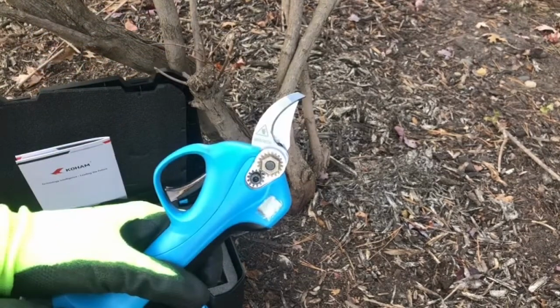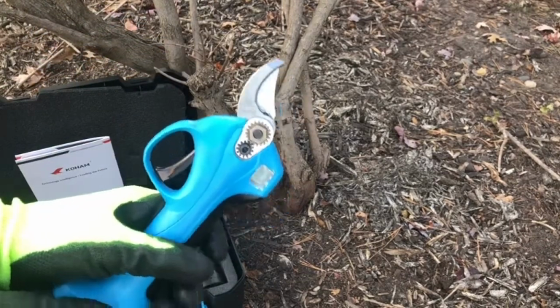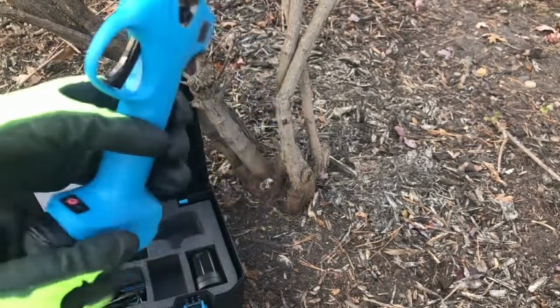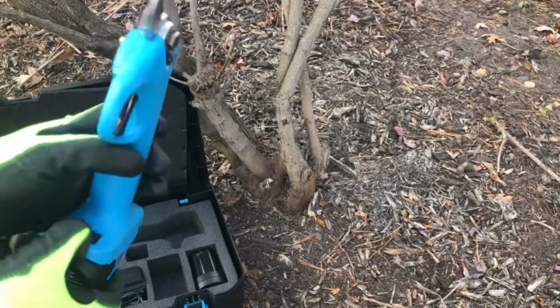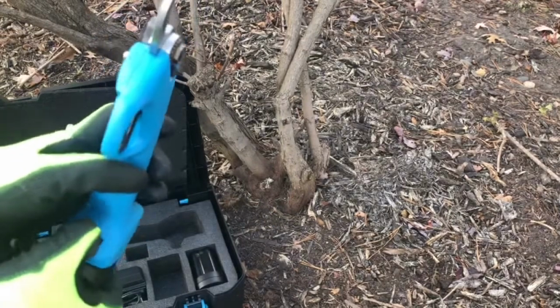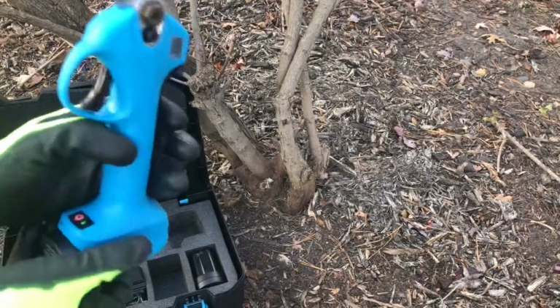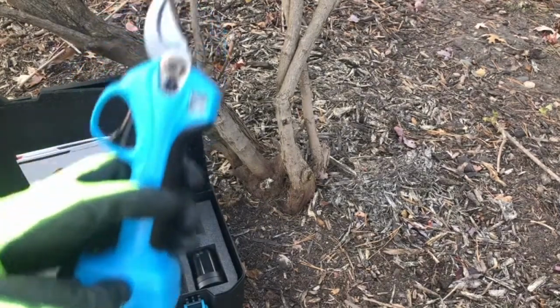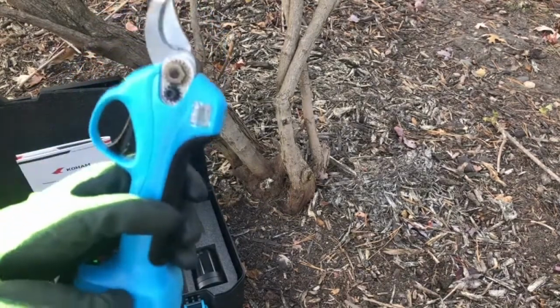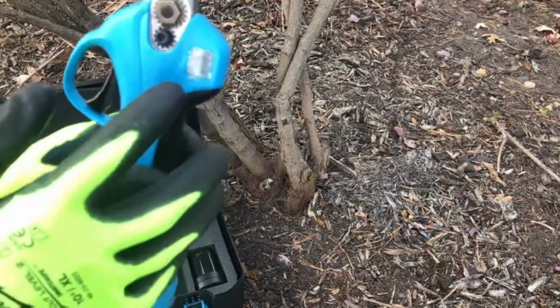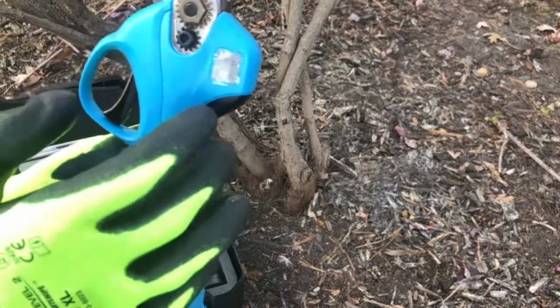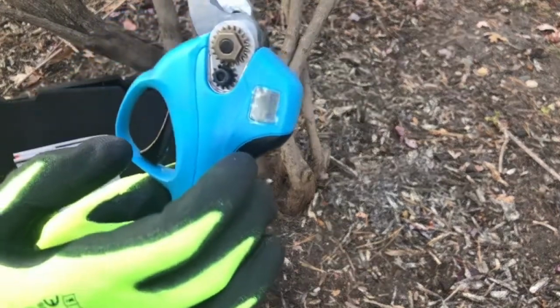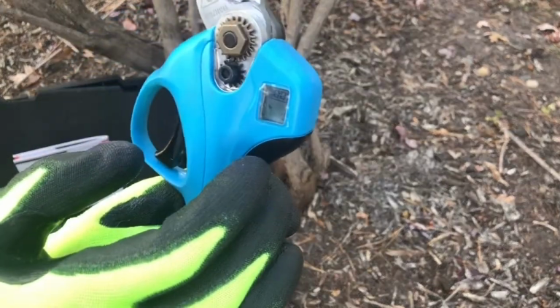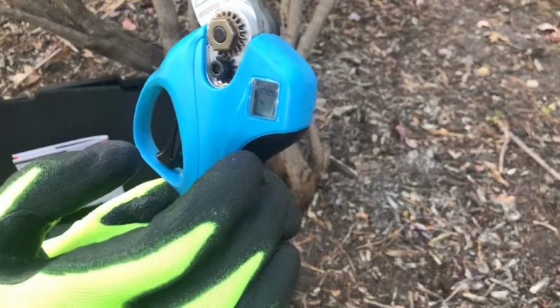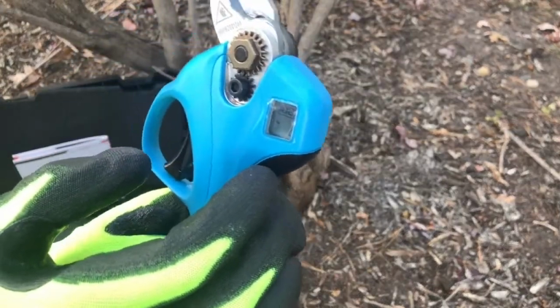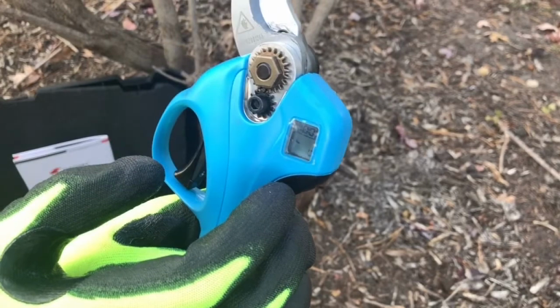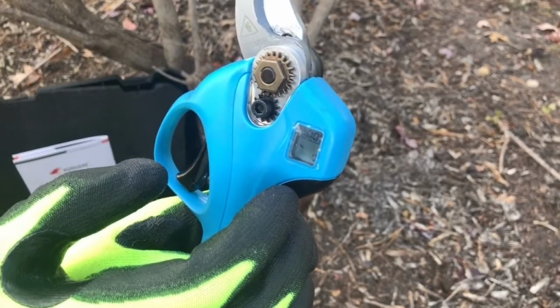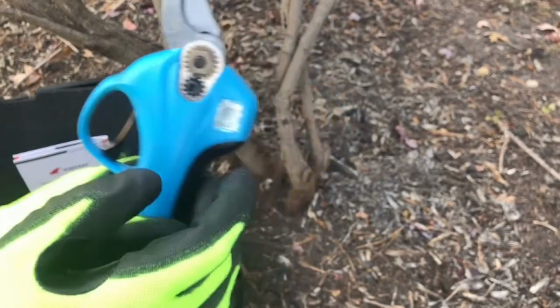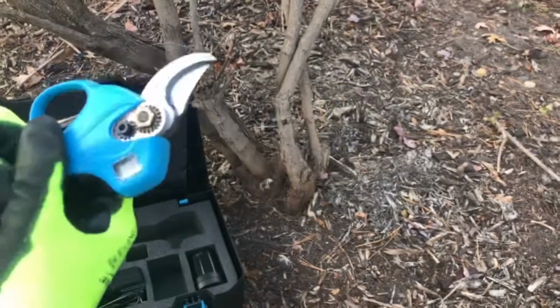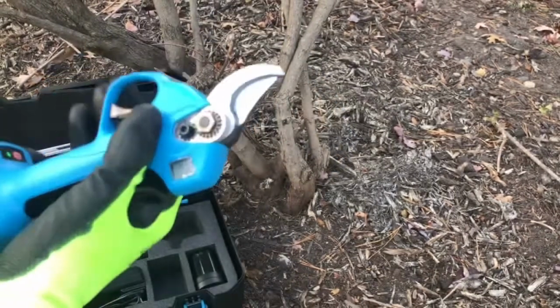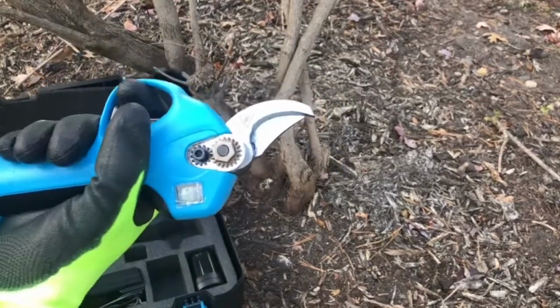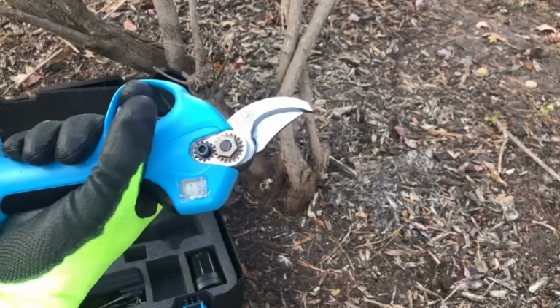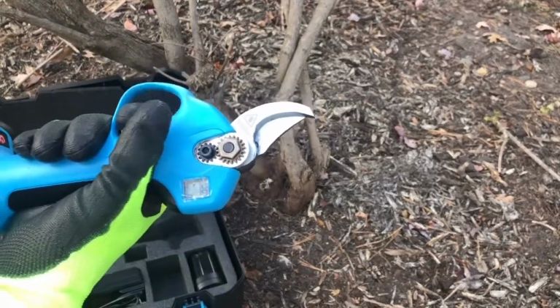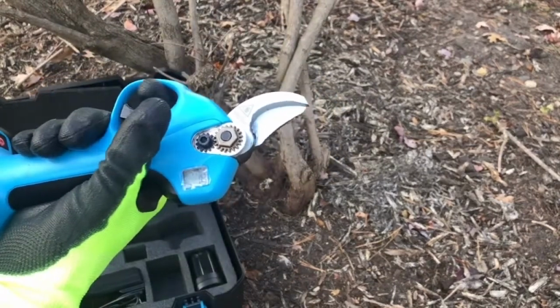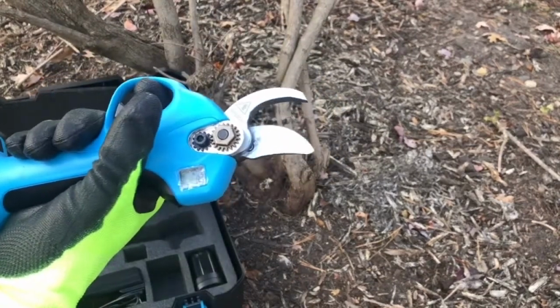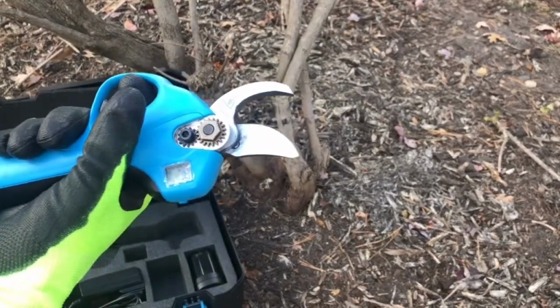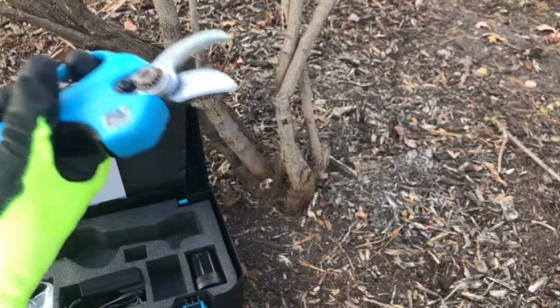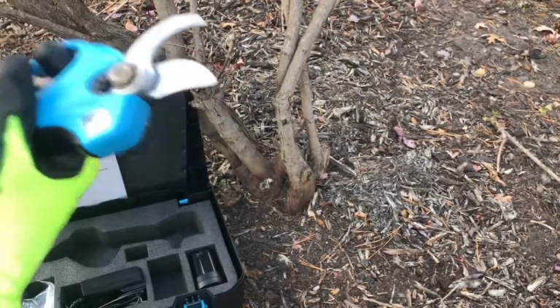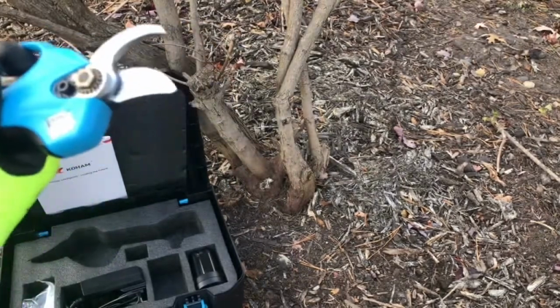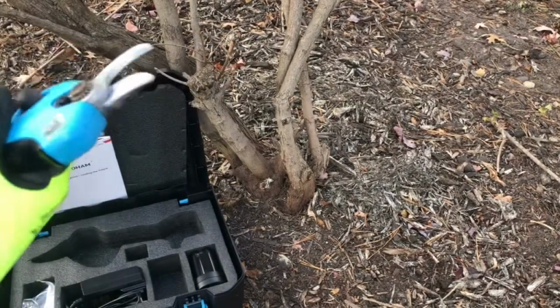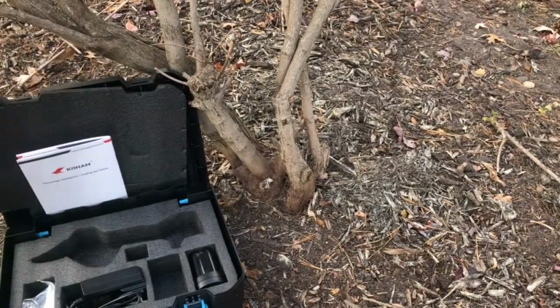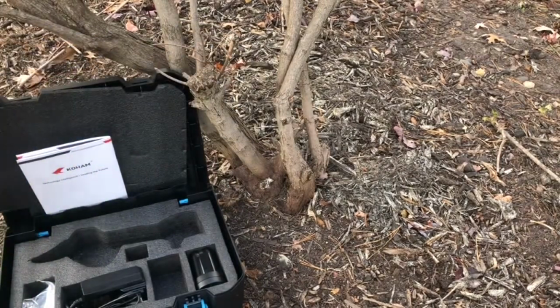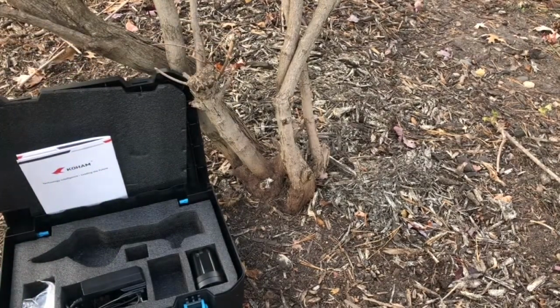Let's go ahead and put it to use. Turn it on — you can see right there, it's on. Then you've got the double-click safety feature. All right, so now we're ready to cut.